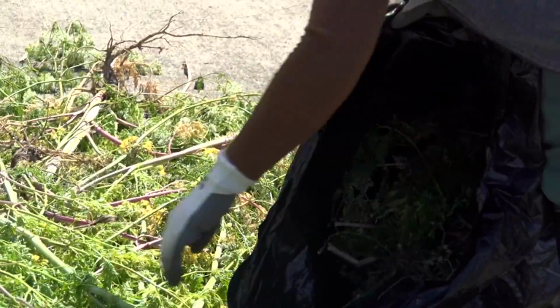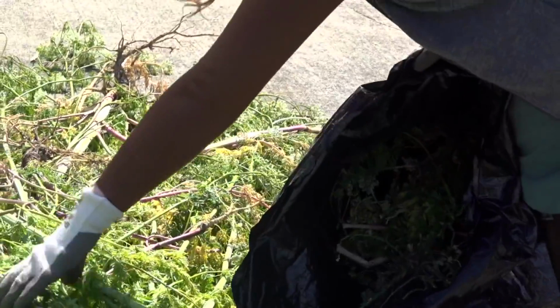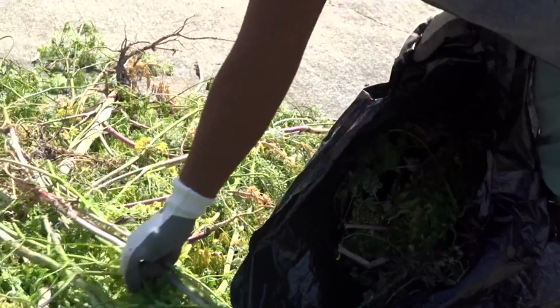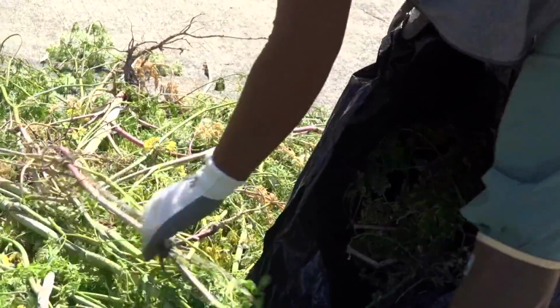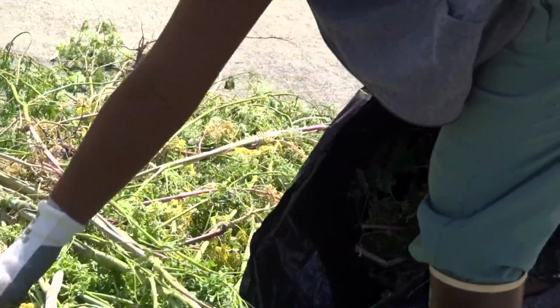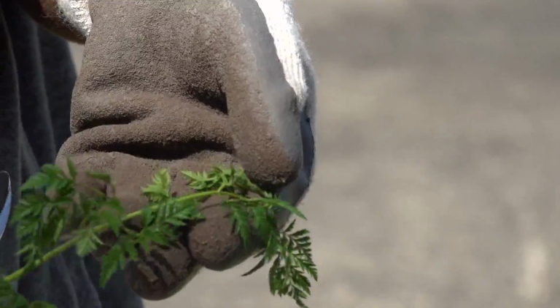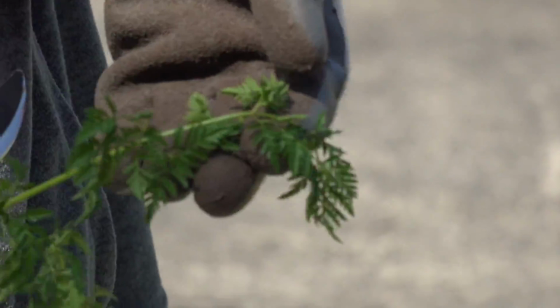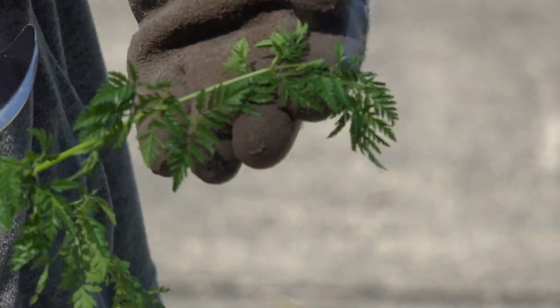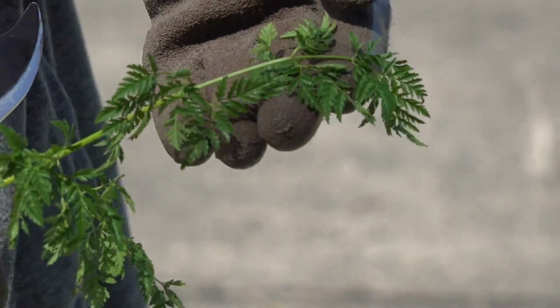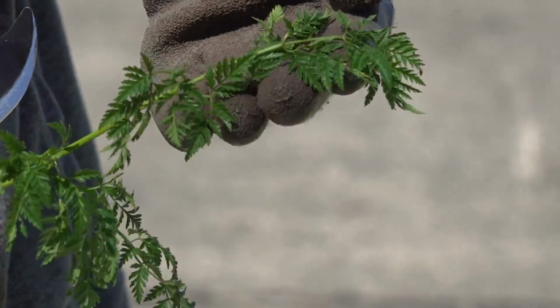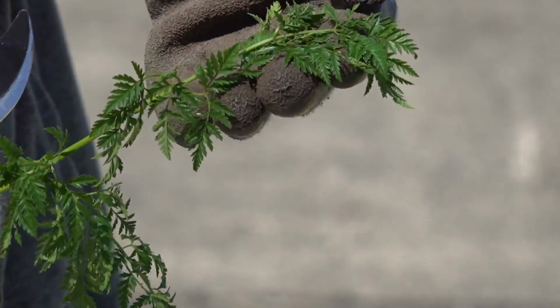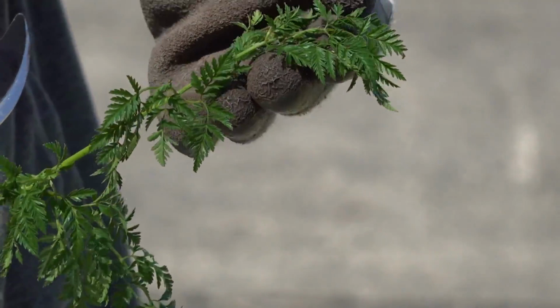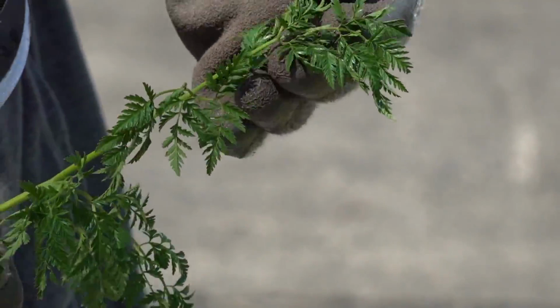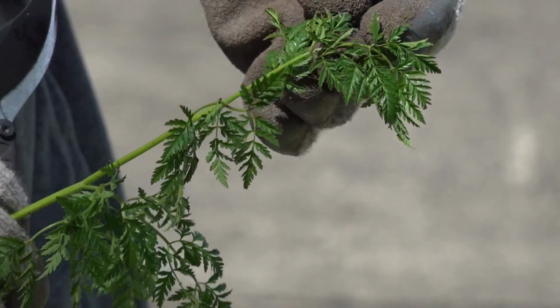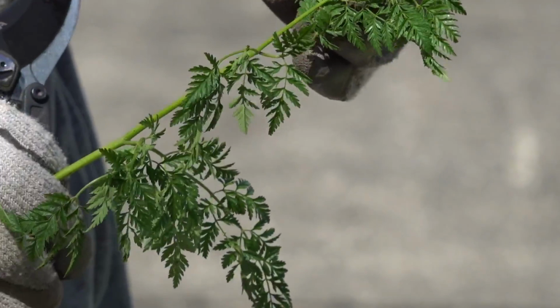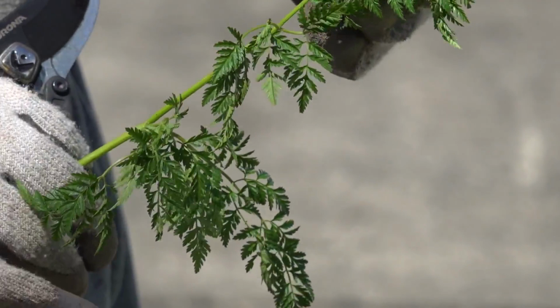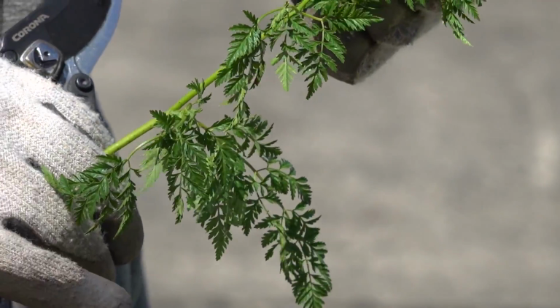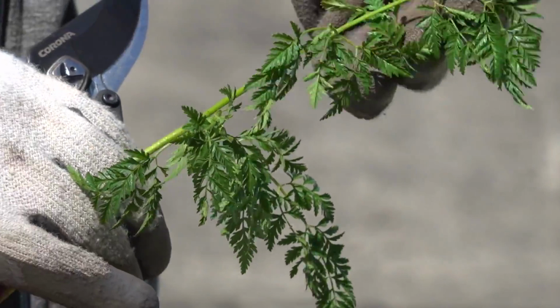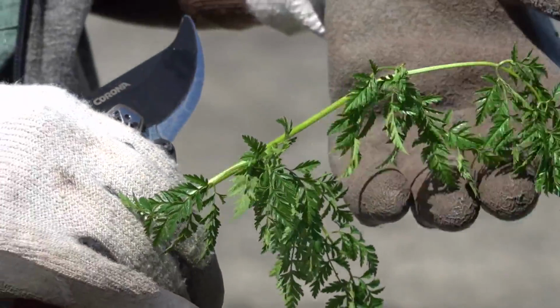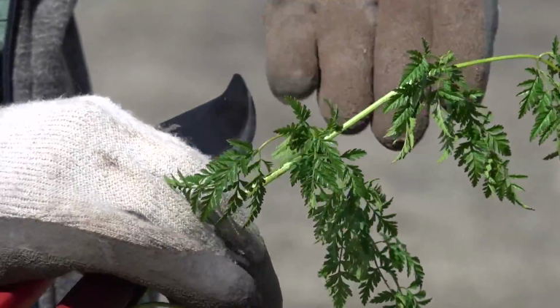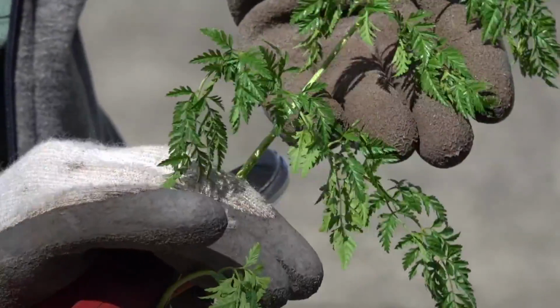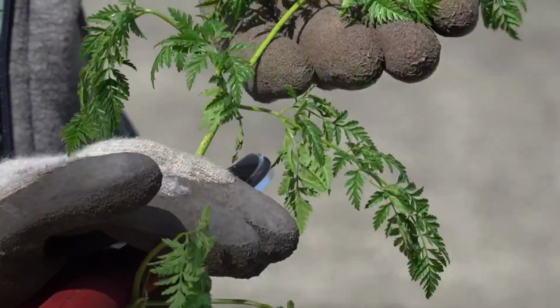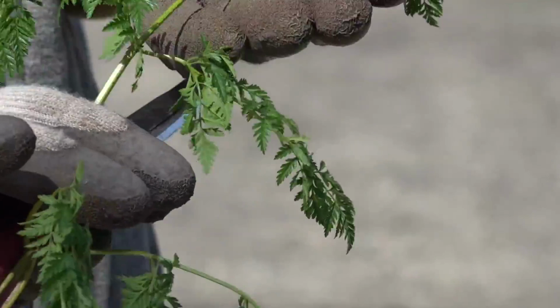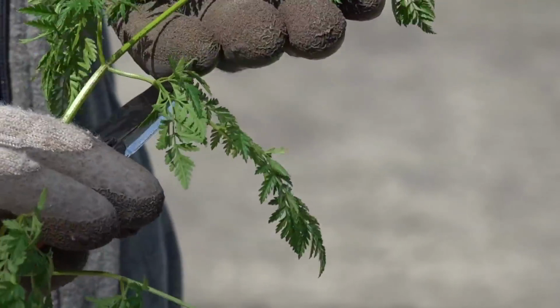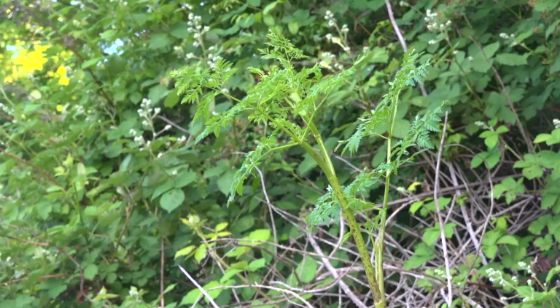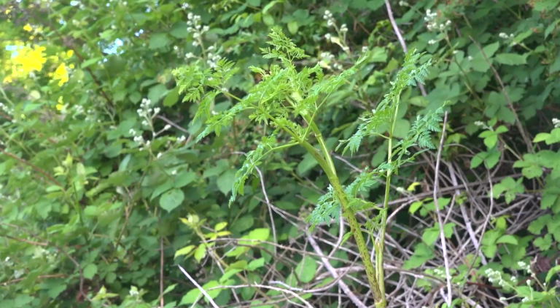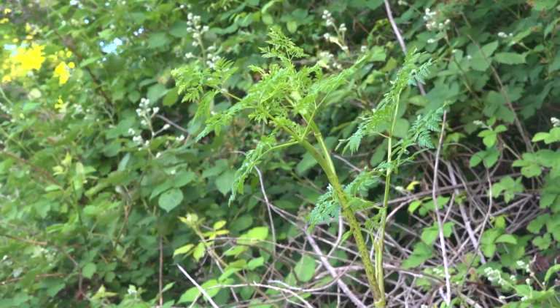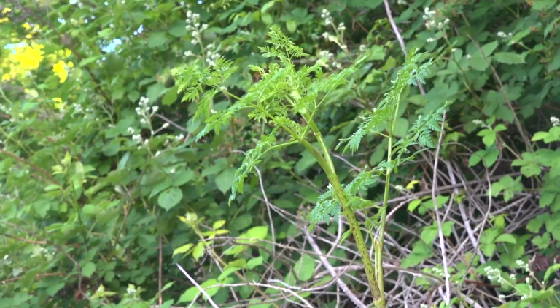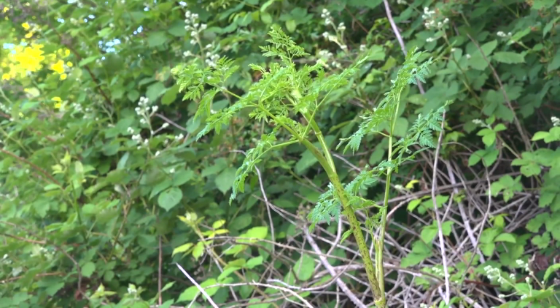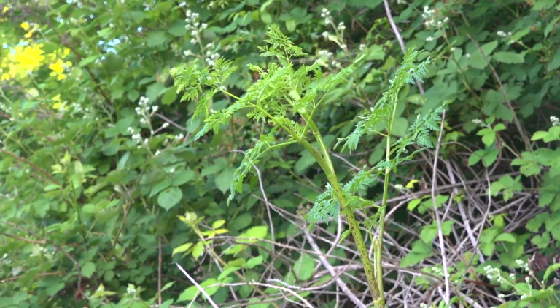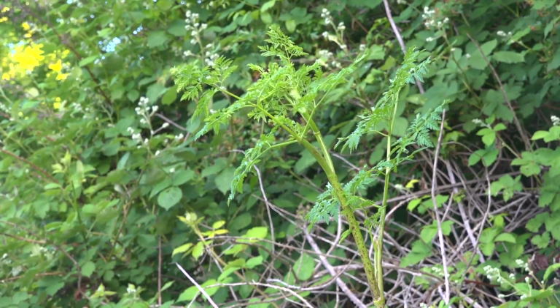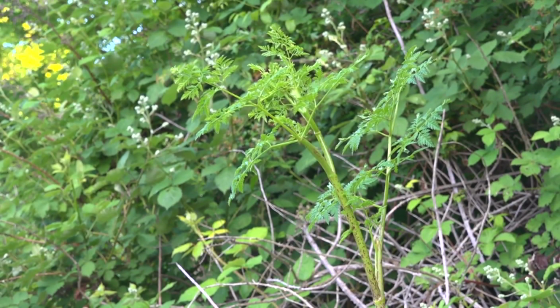You may see it pop up again next year, but over time fewer plants will lead to fewer seeds, and hopefully you'll see them phase out. Finally, don't eat it, and keep your pets away too.